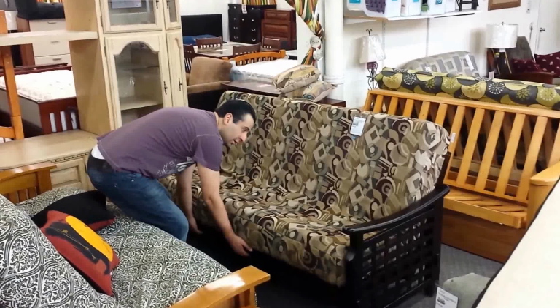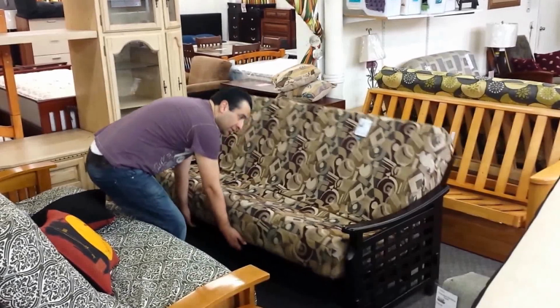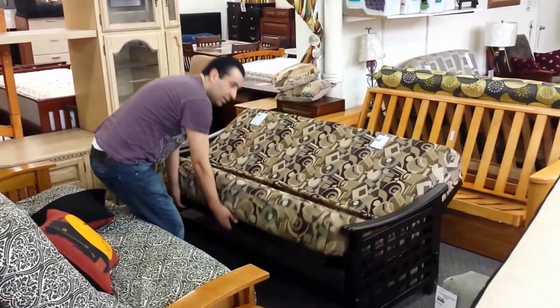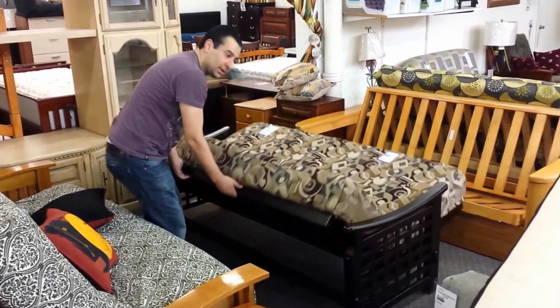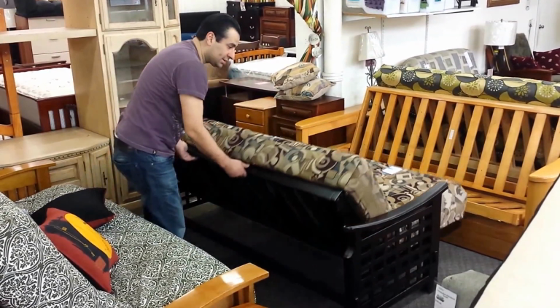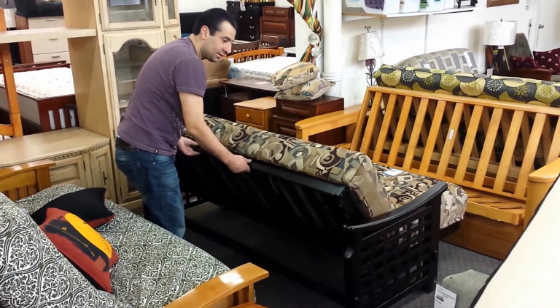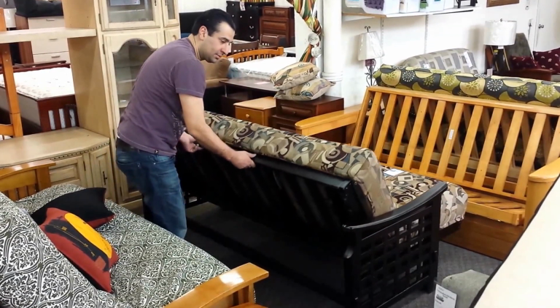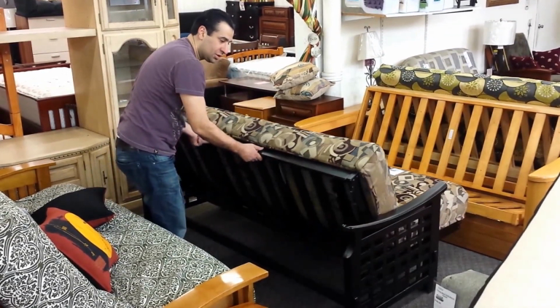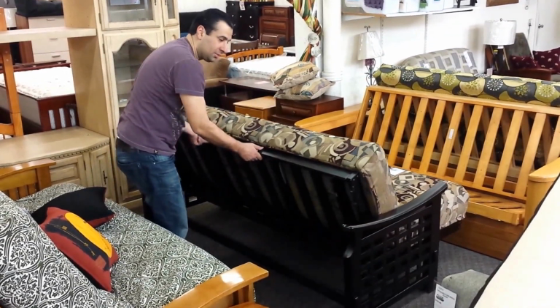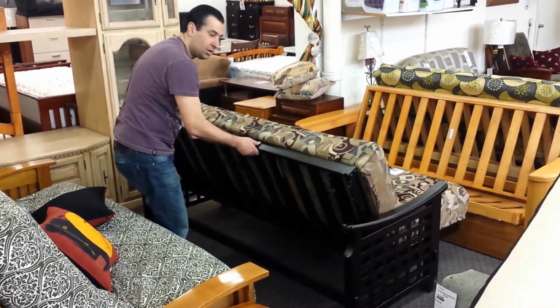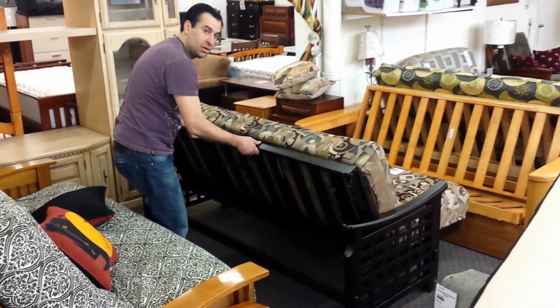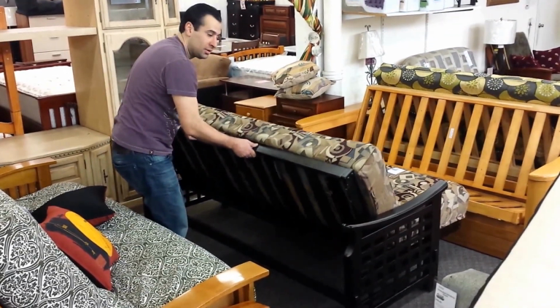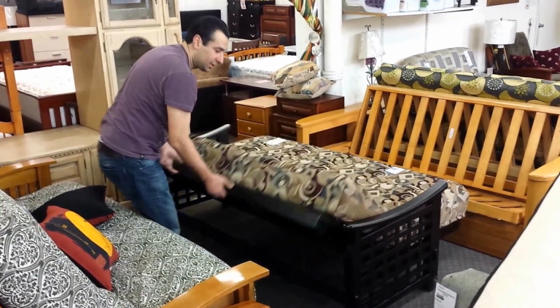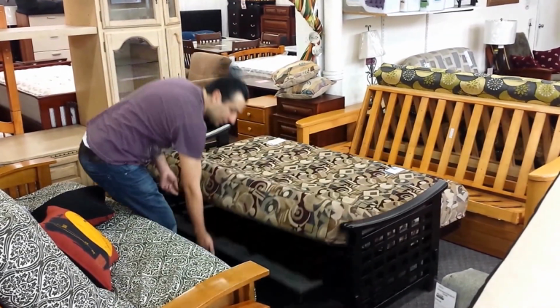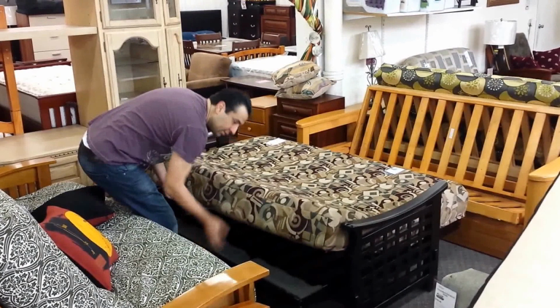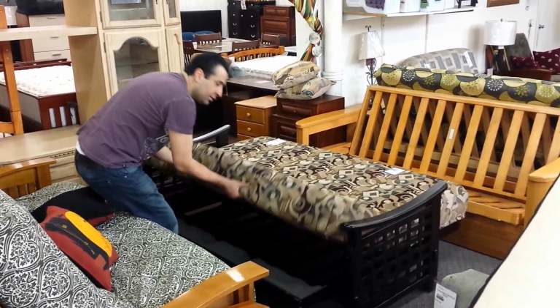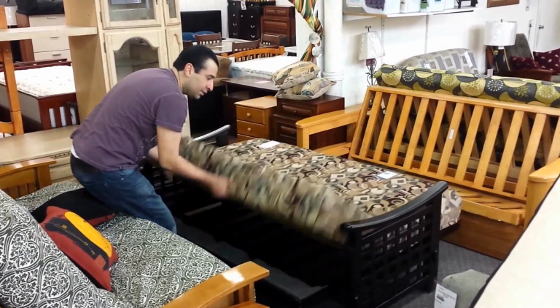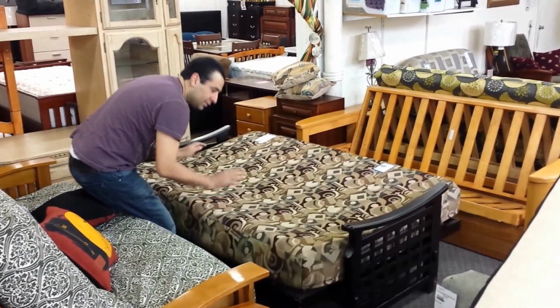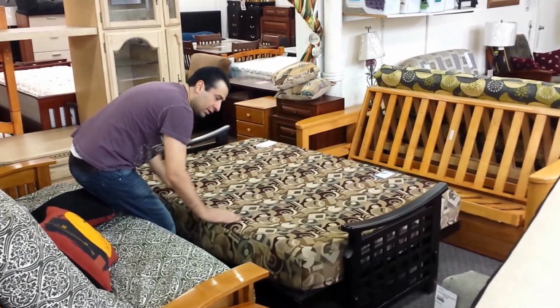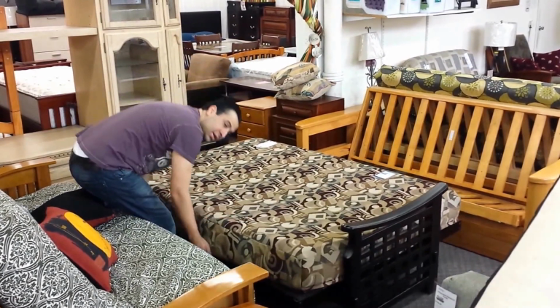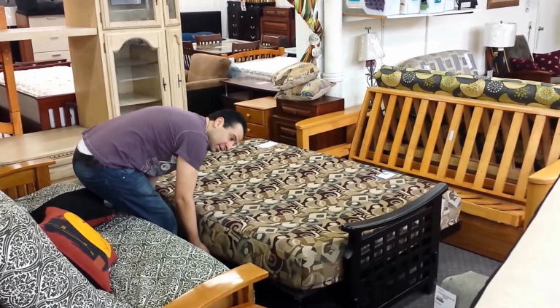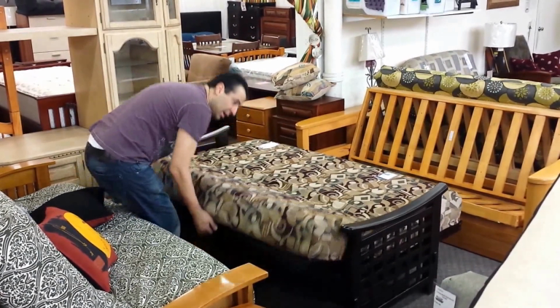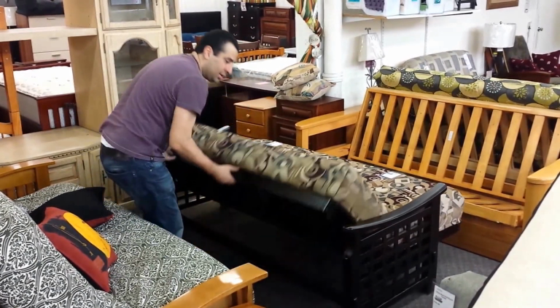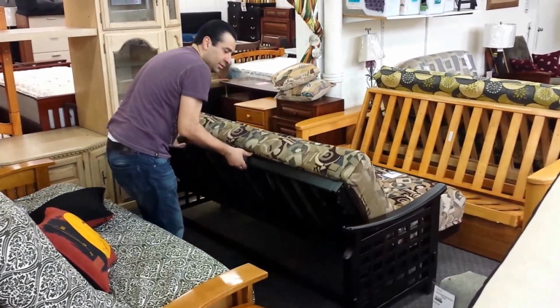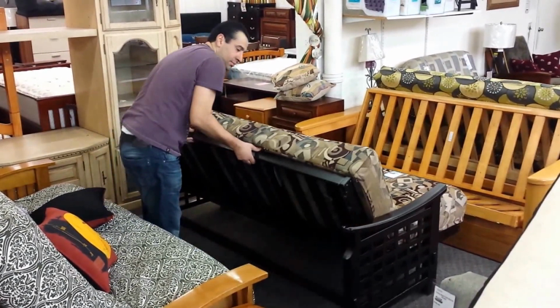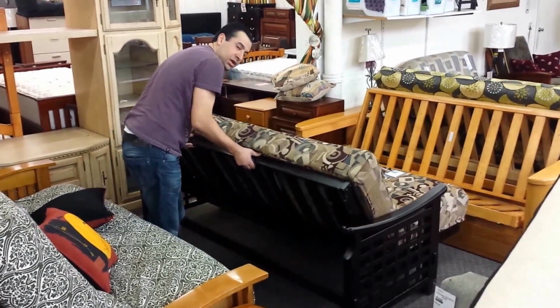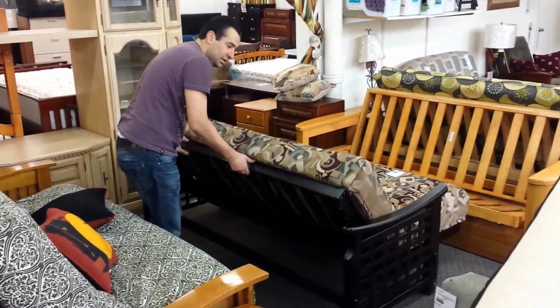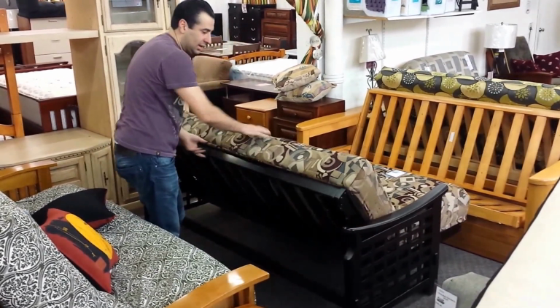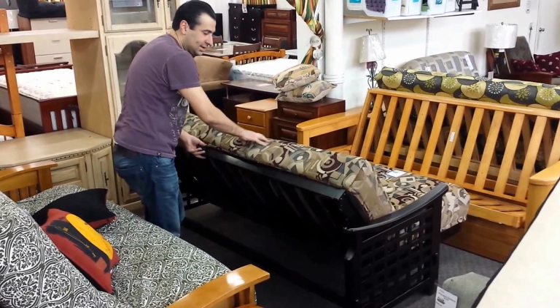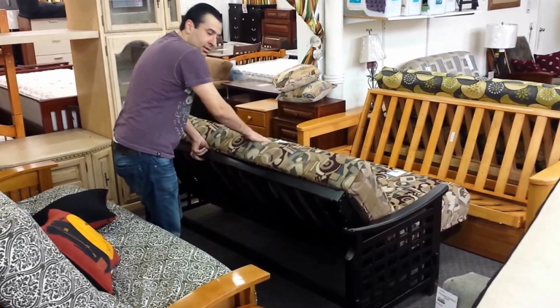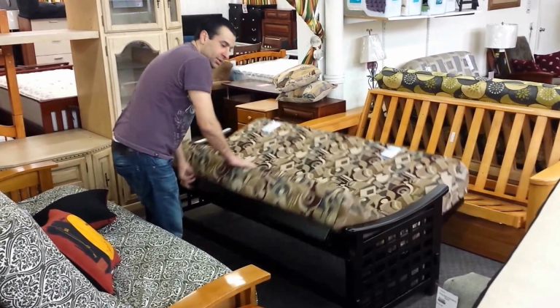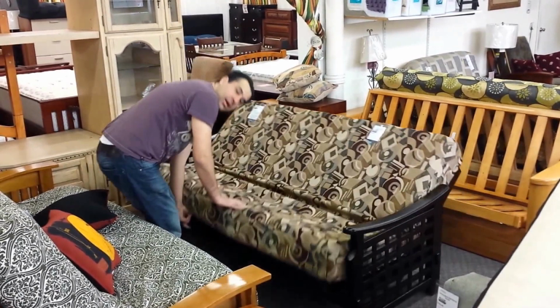Again, open up like this. Push a little. Pull. Bring it down. Closing. Up. Push it in. Locks in.